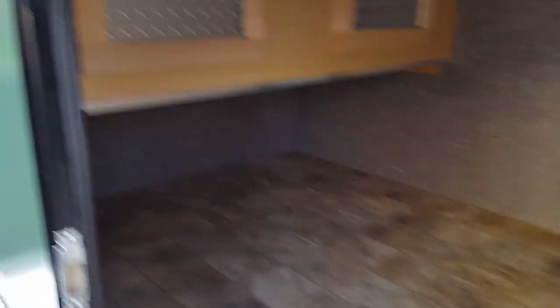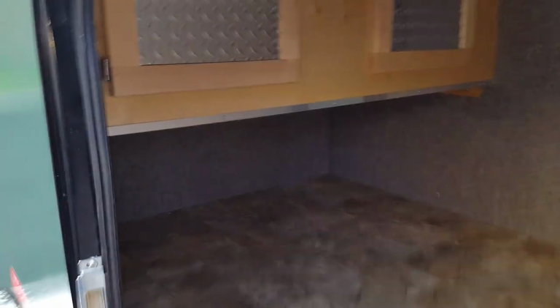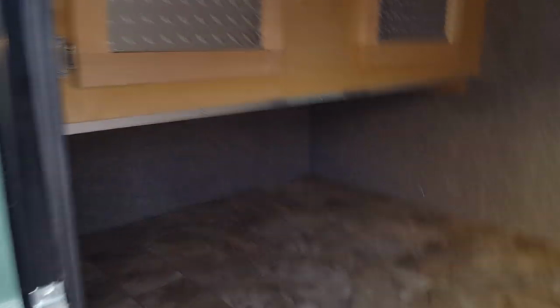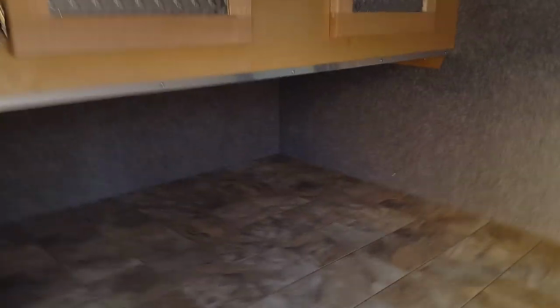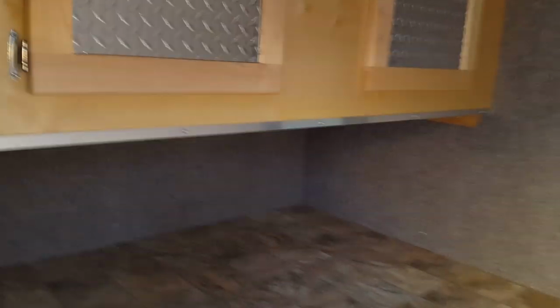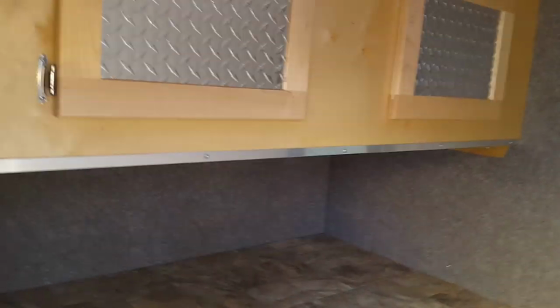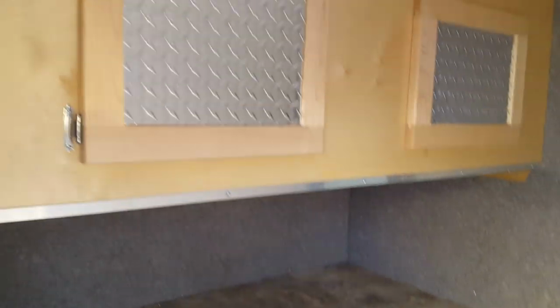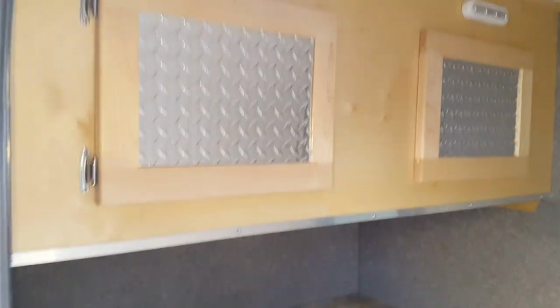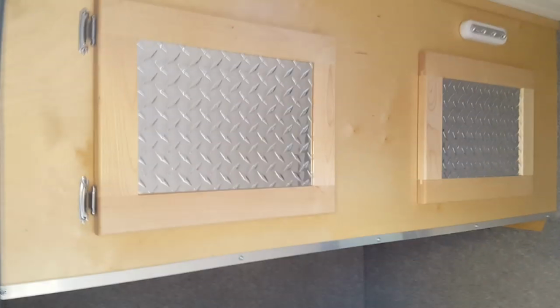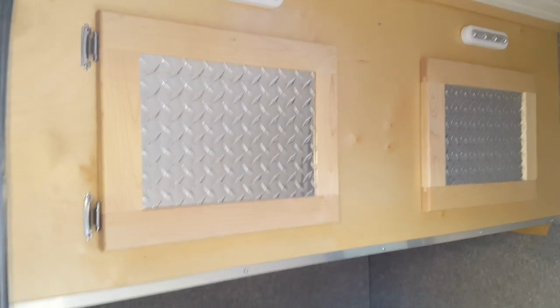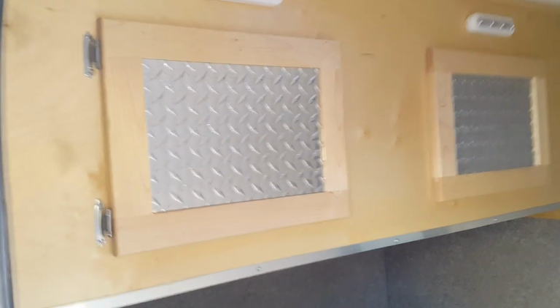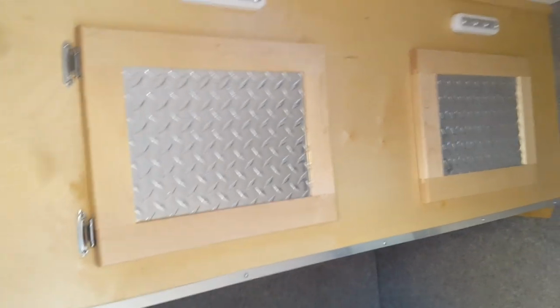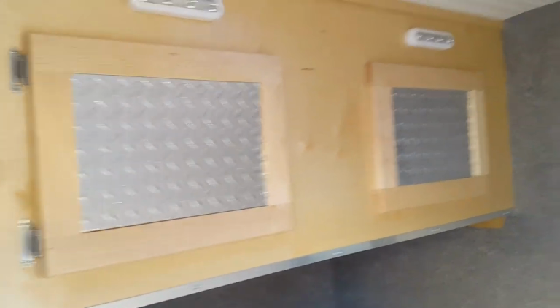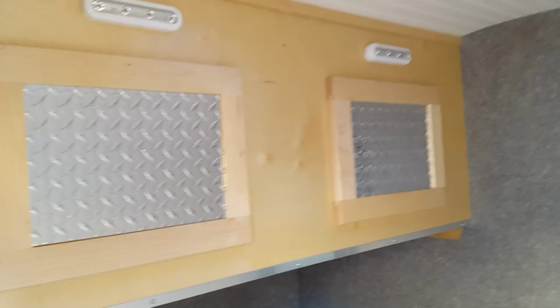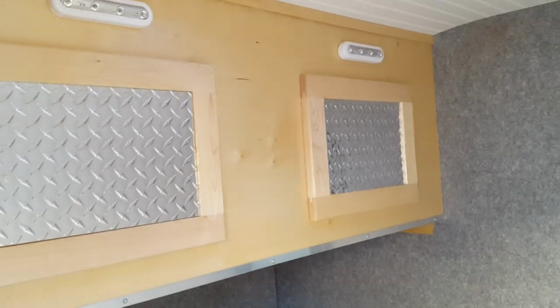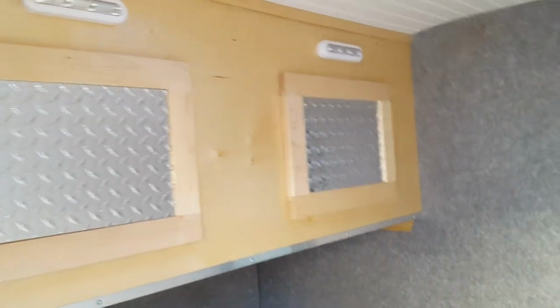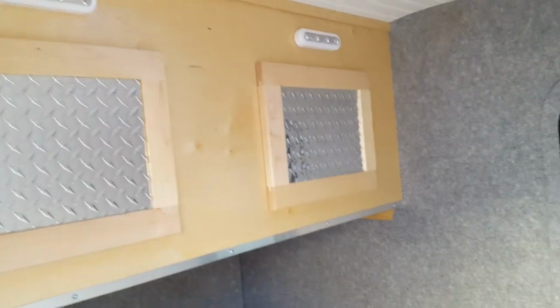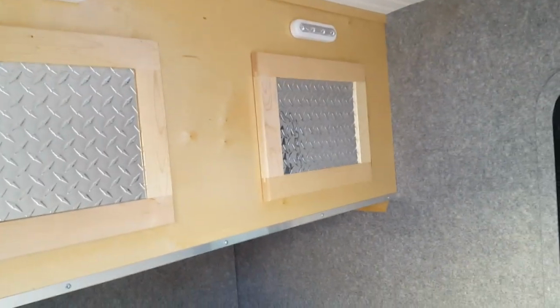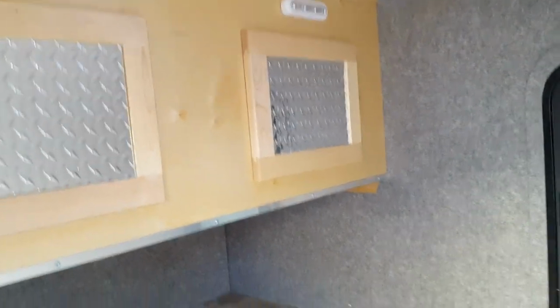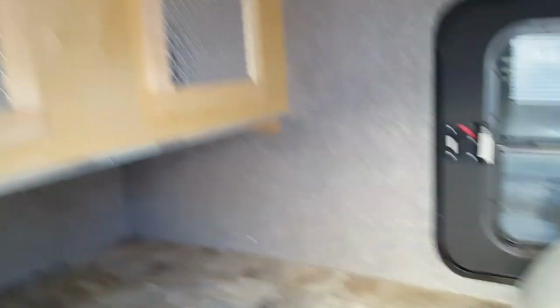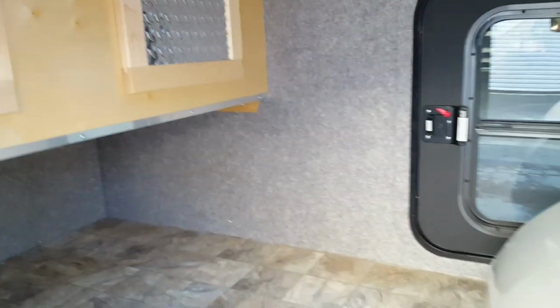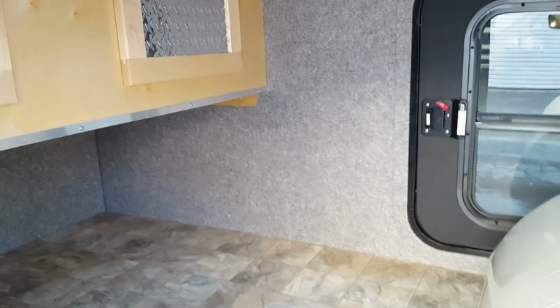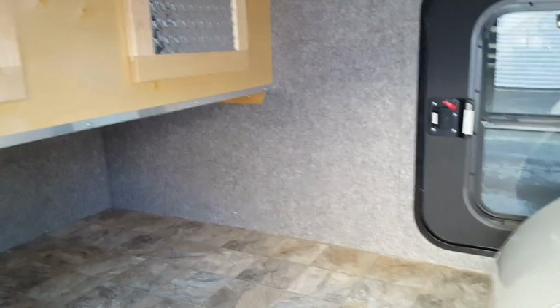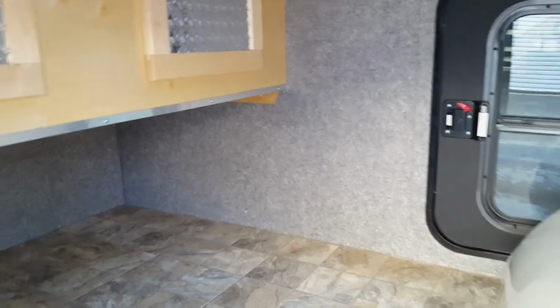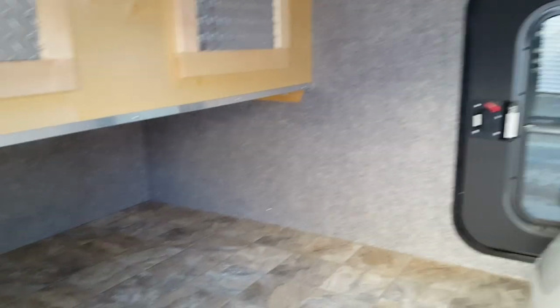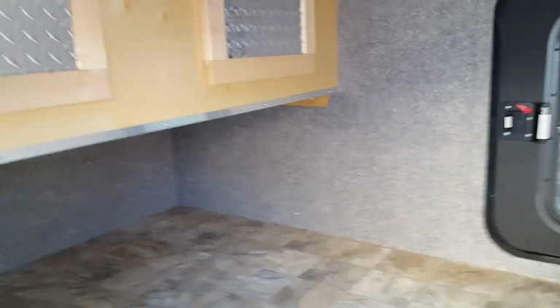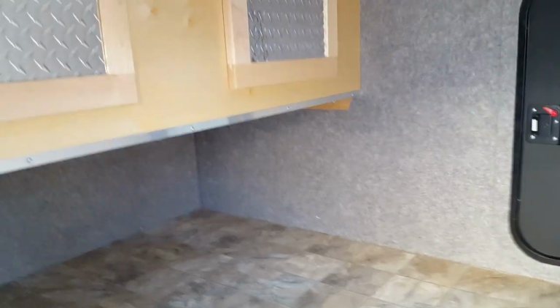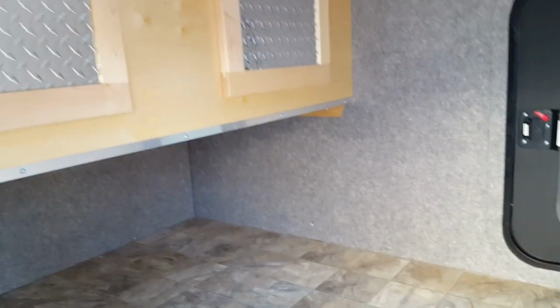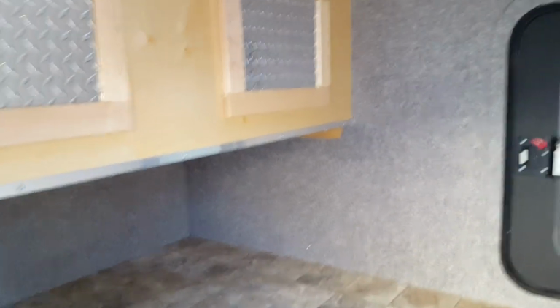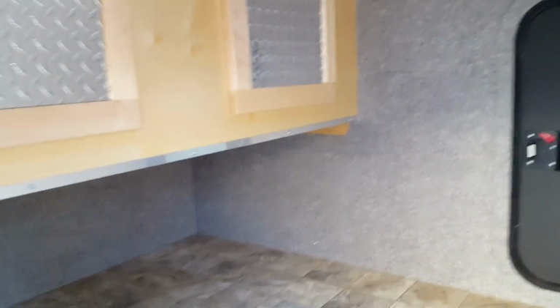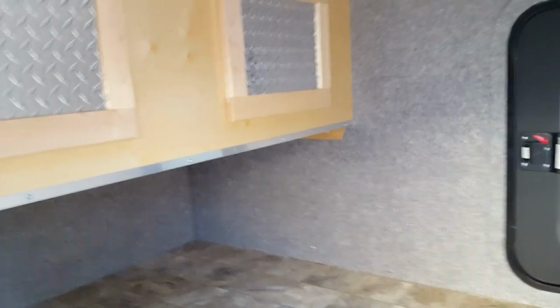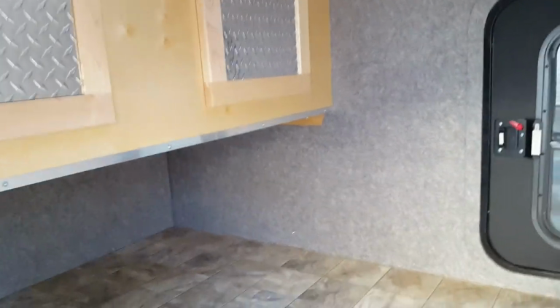Inside, it's got birch cabinetry and lights, and carpet walls.